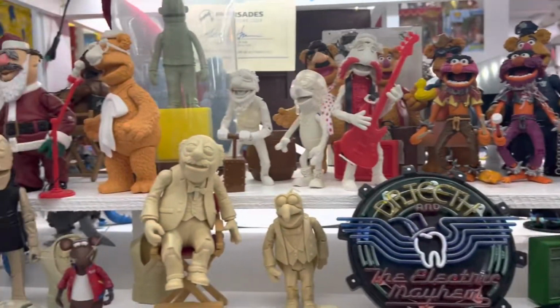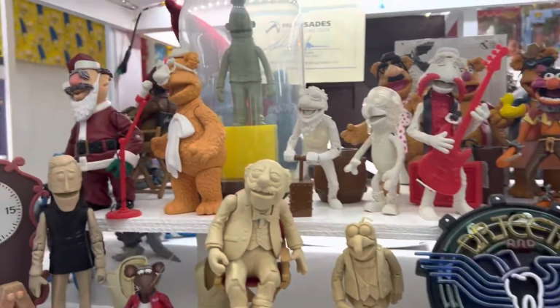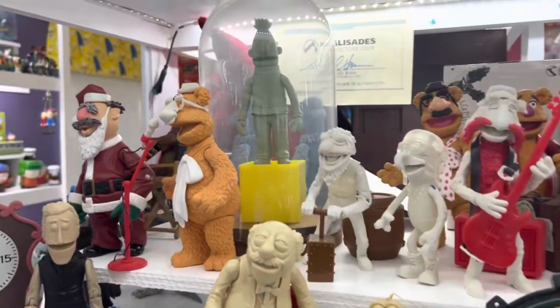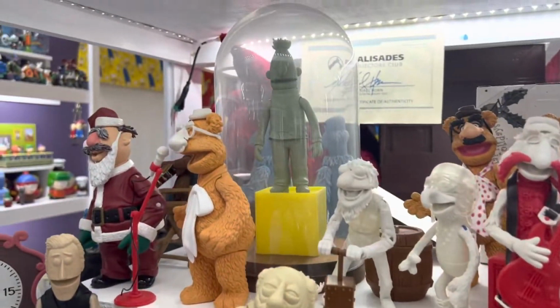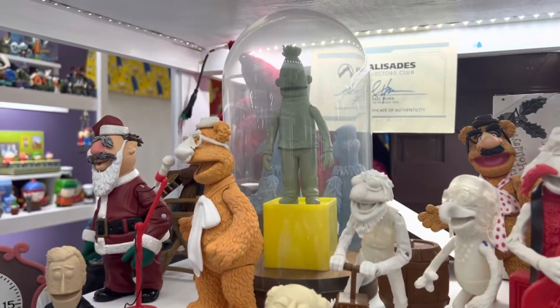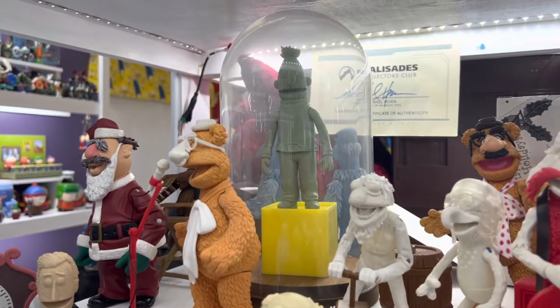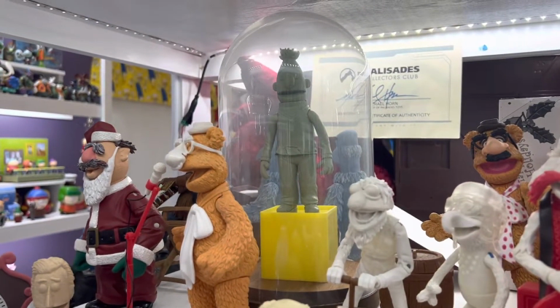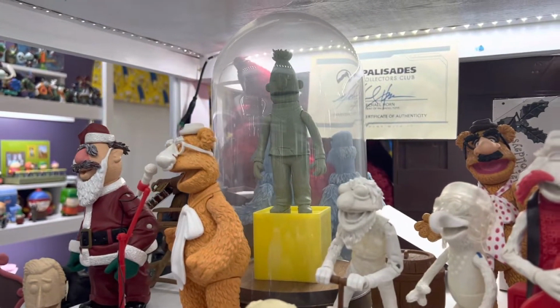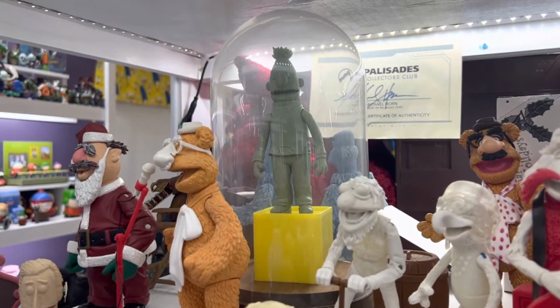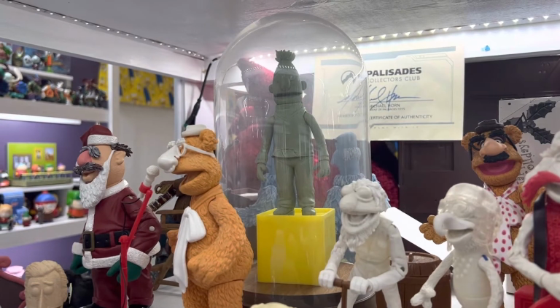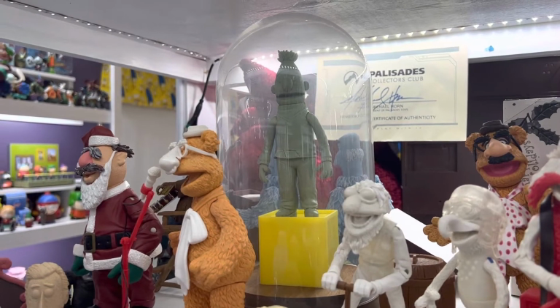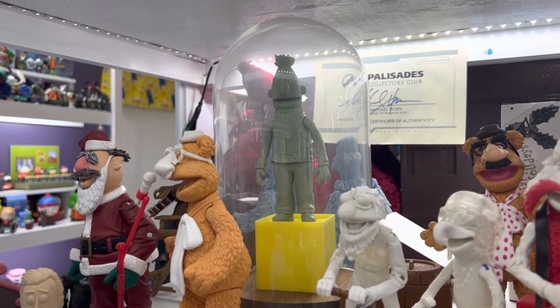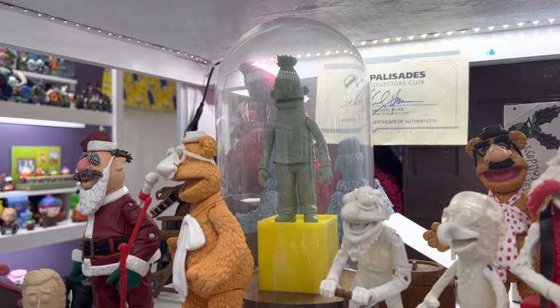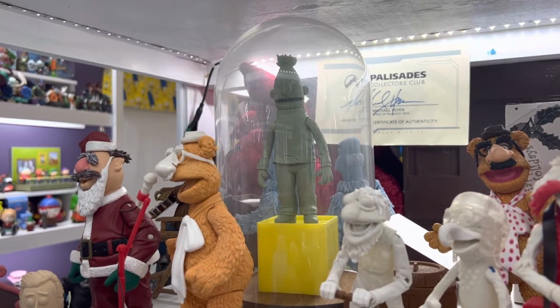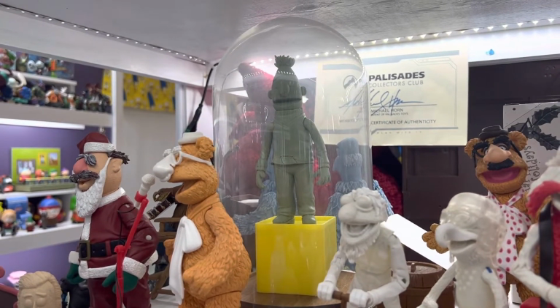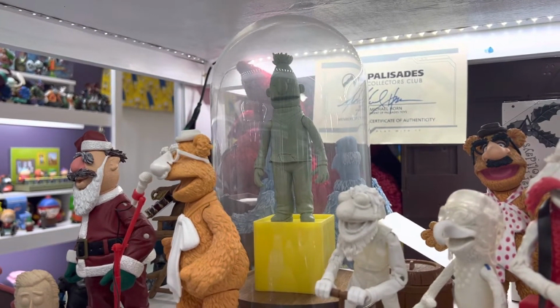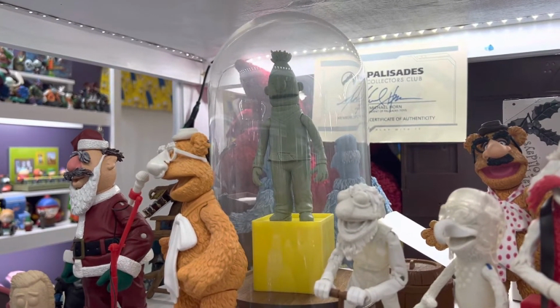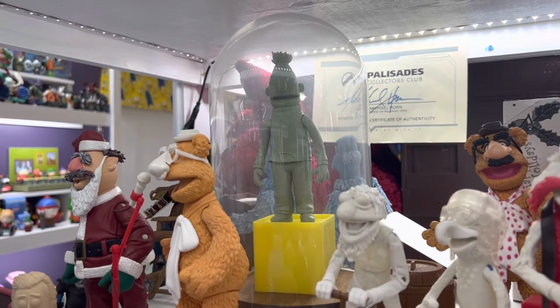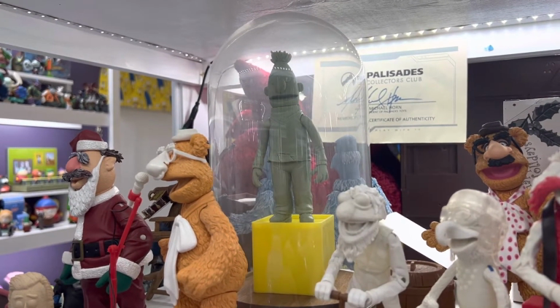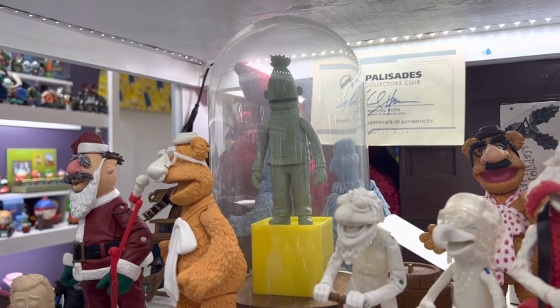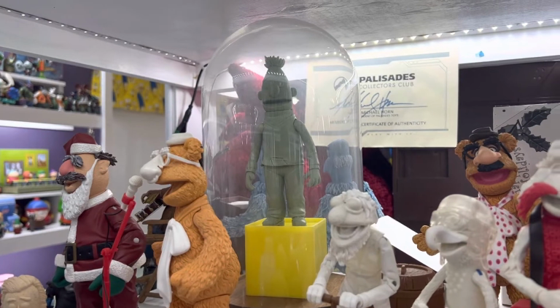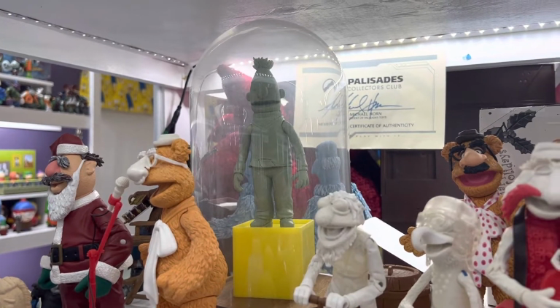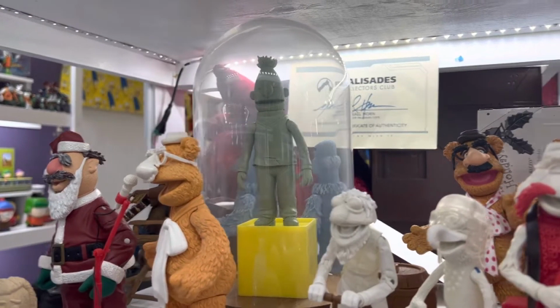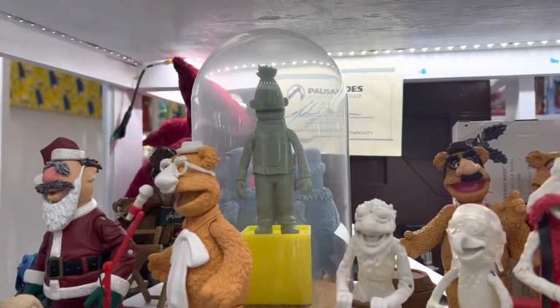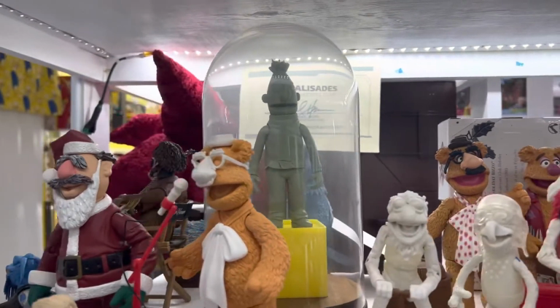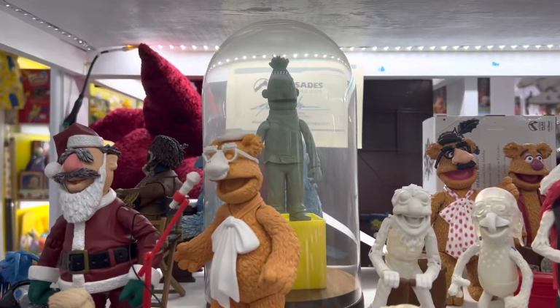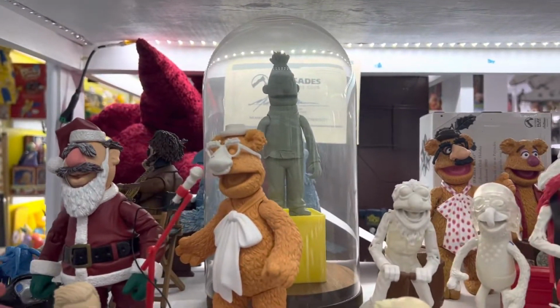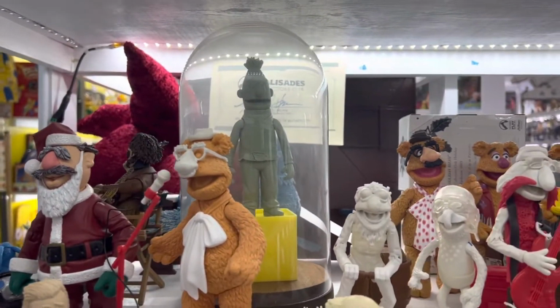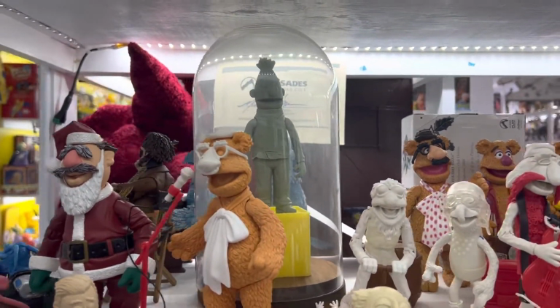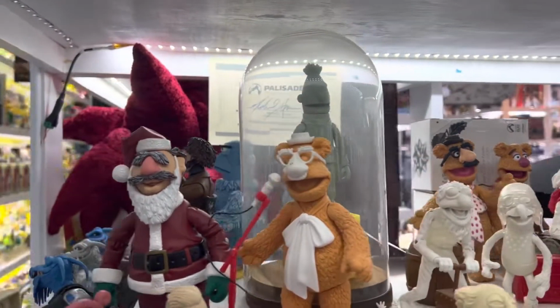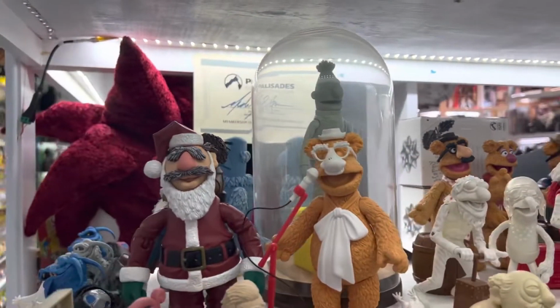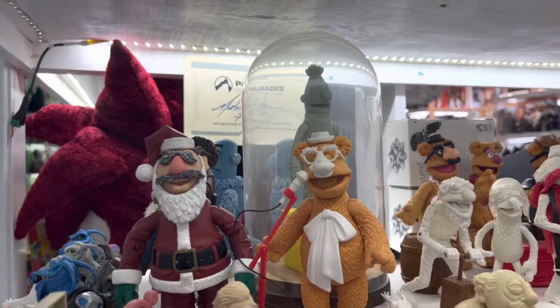But the highlight here is of course the Series 2 Sesame Street clay sculpture. This never made it past clay sculpture — I don't think I've ever seen a painted version. But that is the one-of-a-kind clay sculpture that was produced.